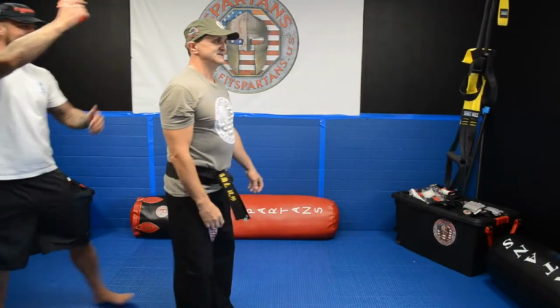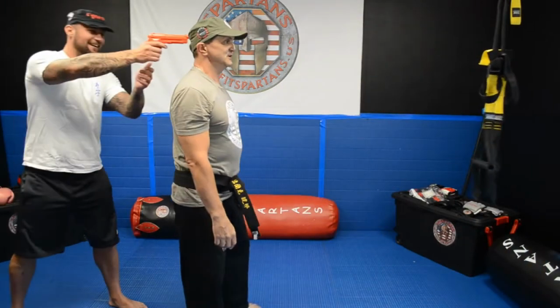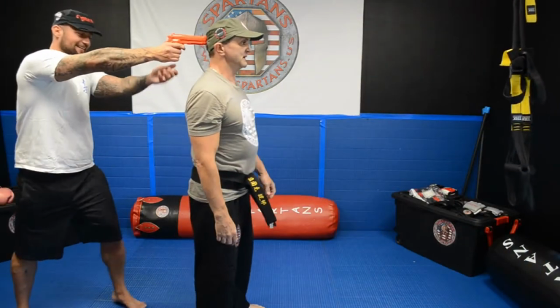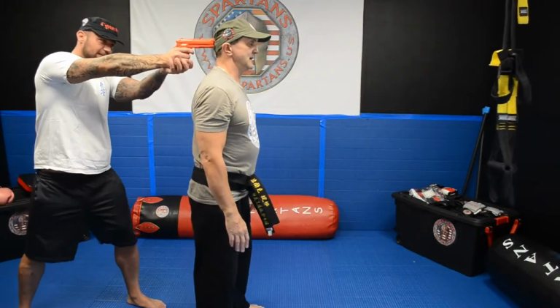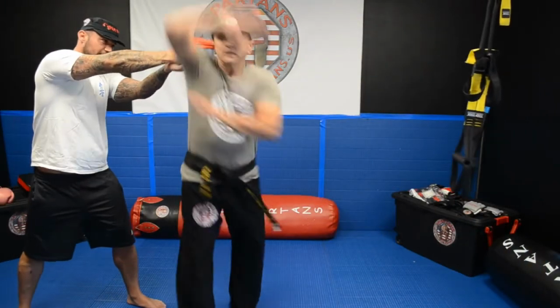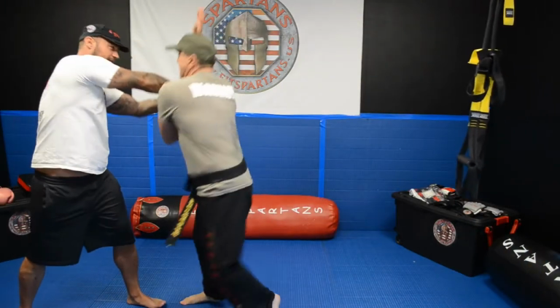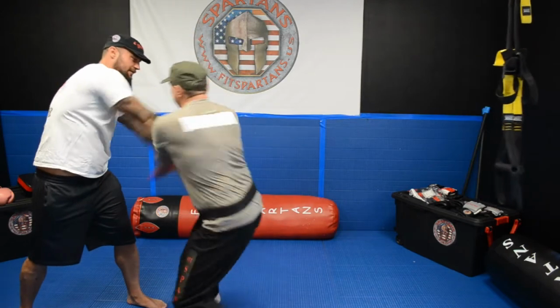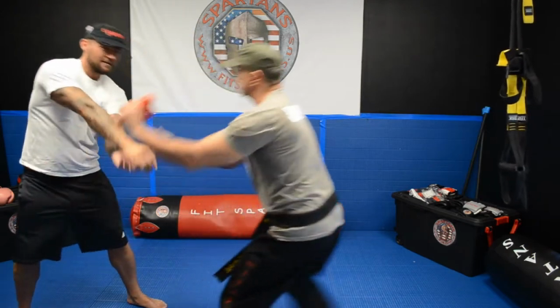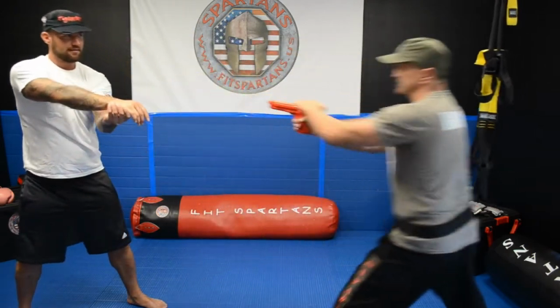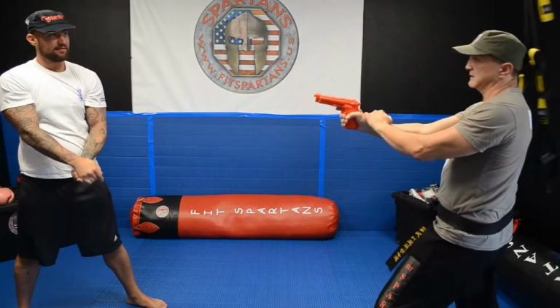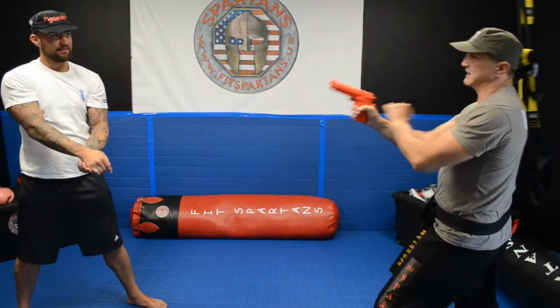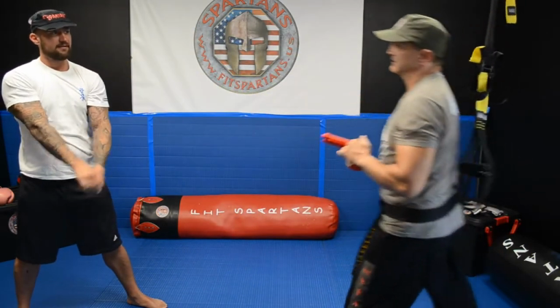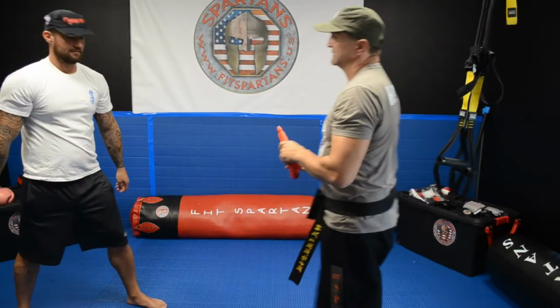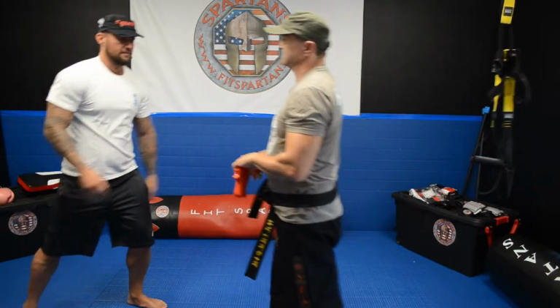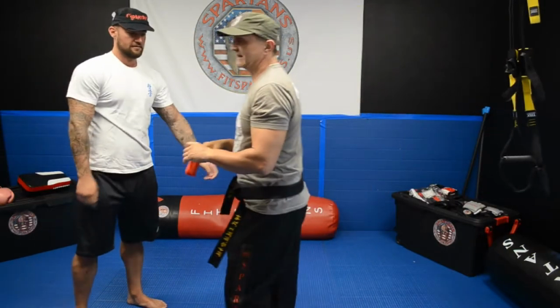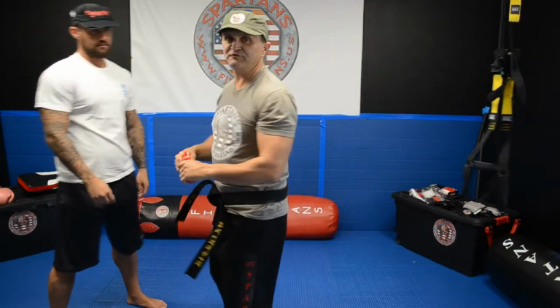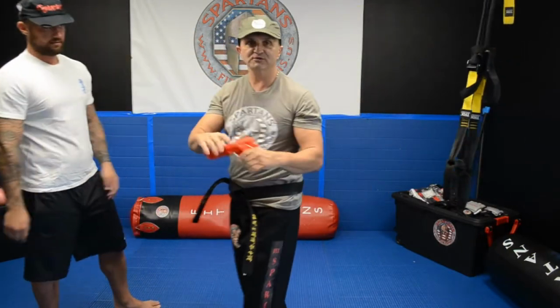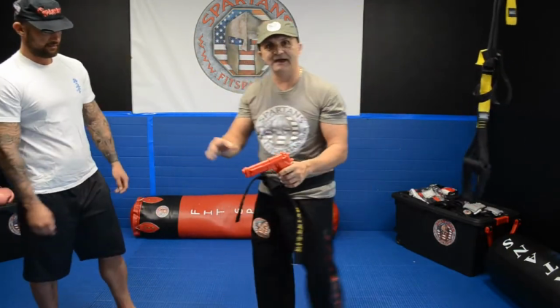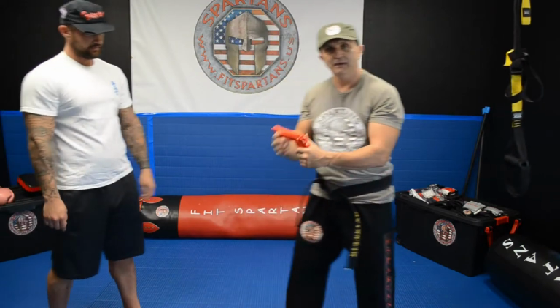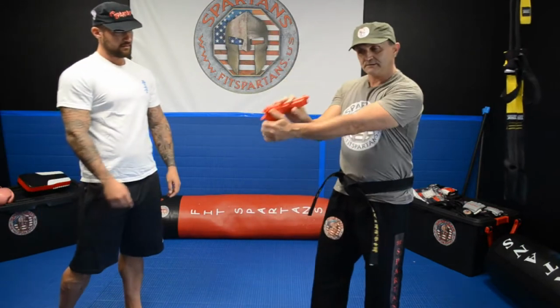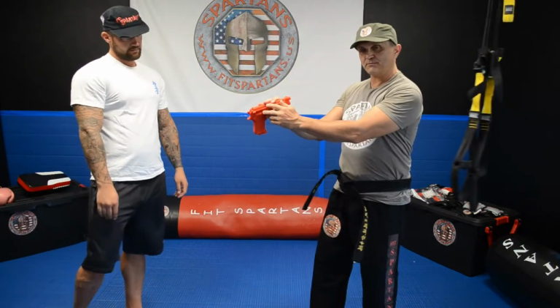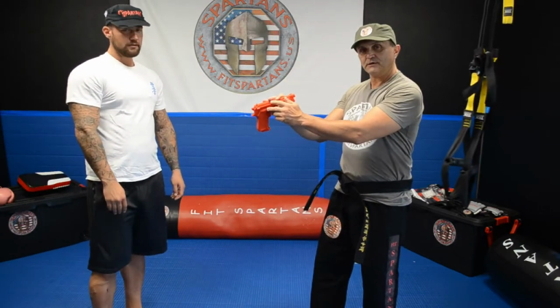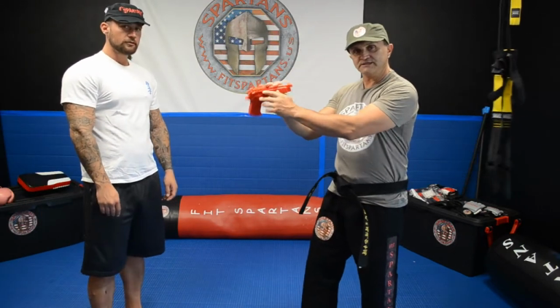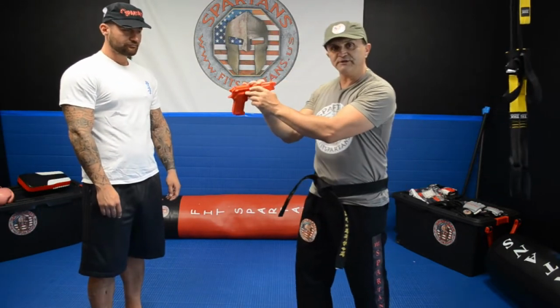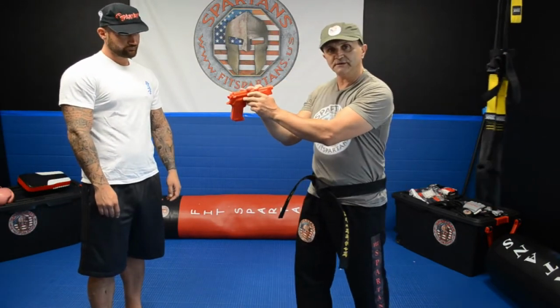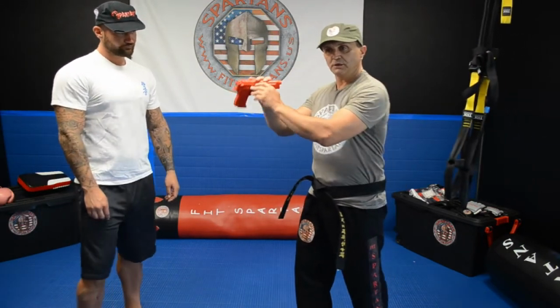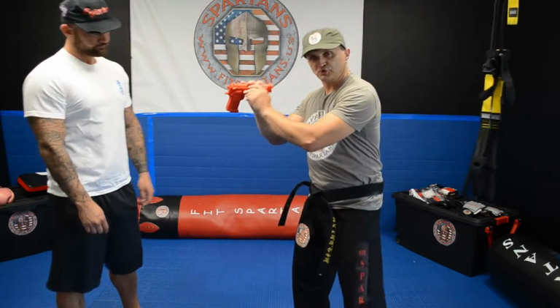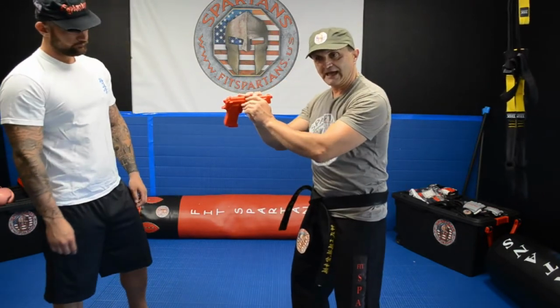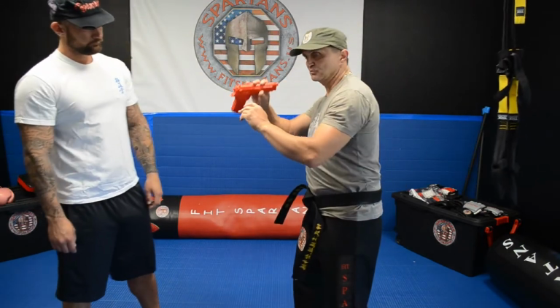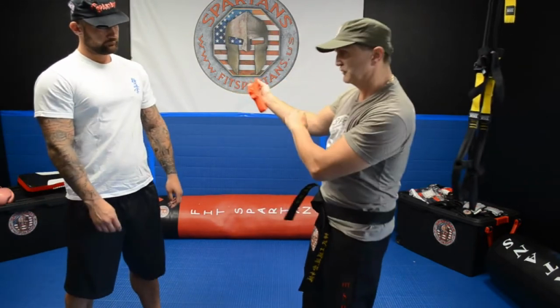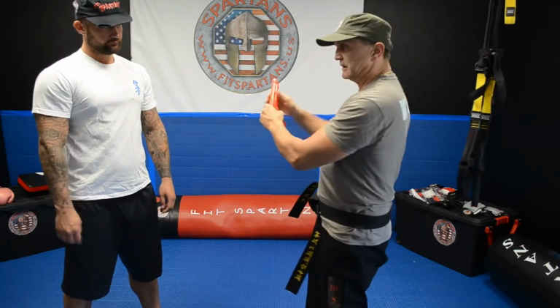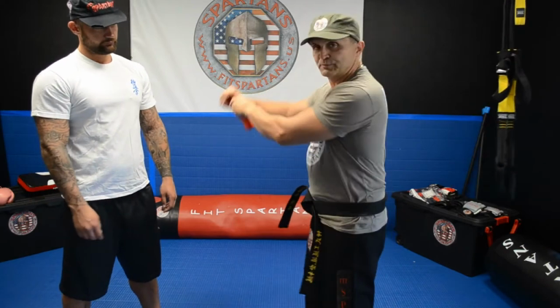You got the gun behind your head, you get it, you push it and you got it. It is one technique — you have to make sure every time the chamber is not pointing to your head. You move and you push.